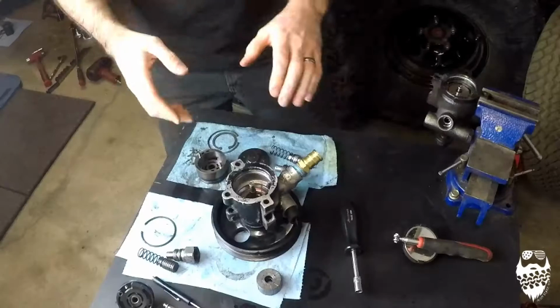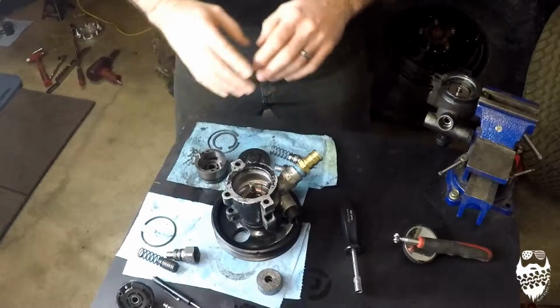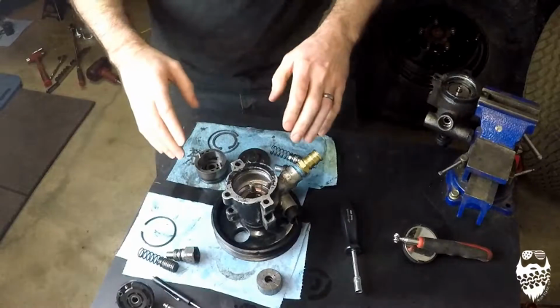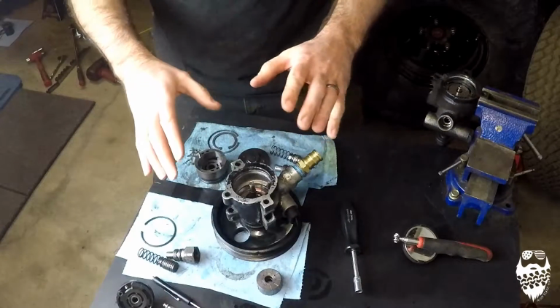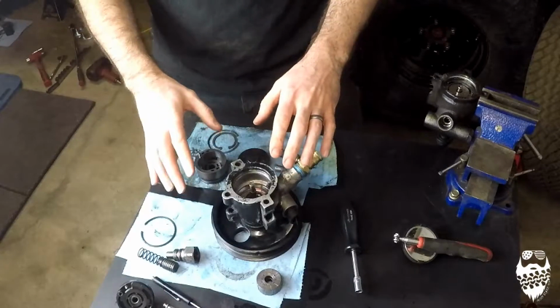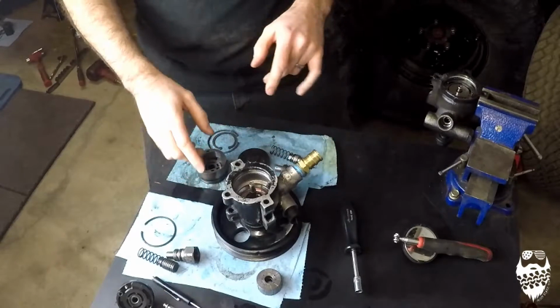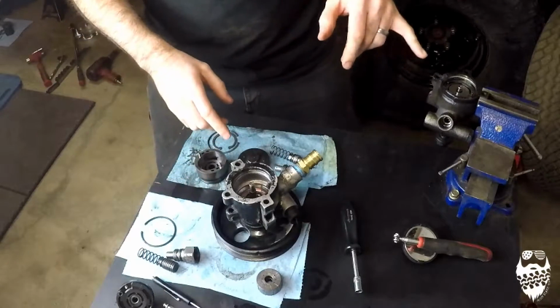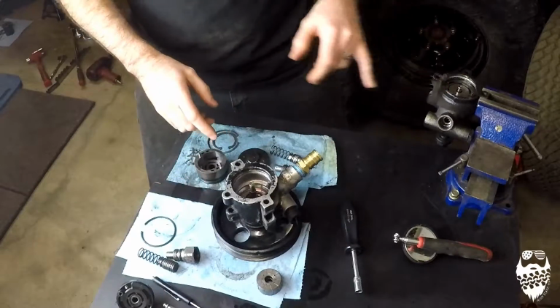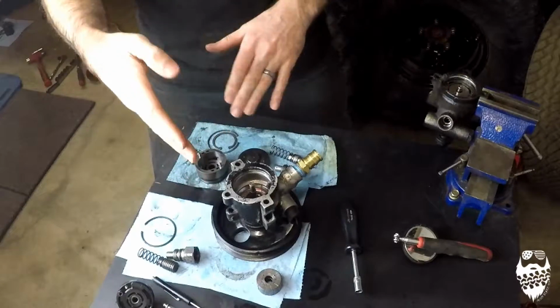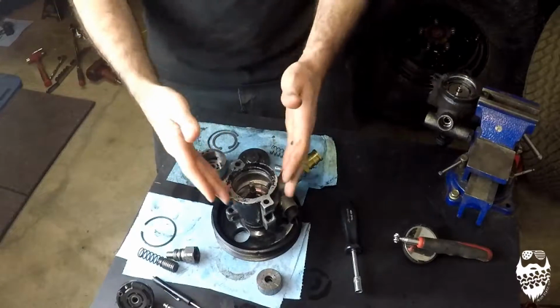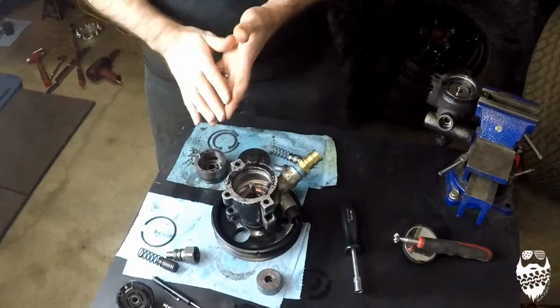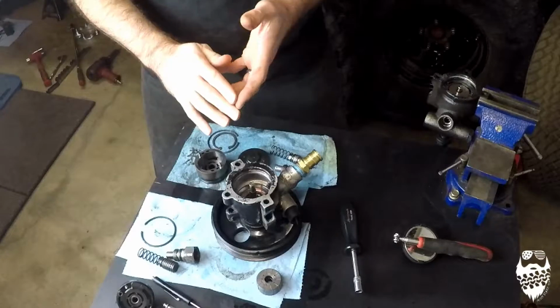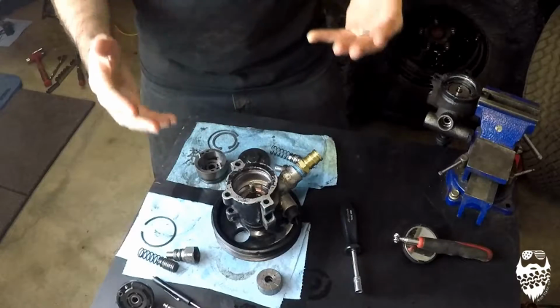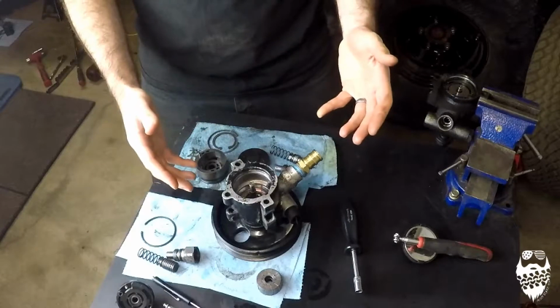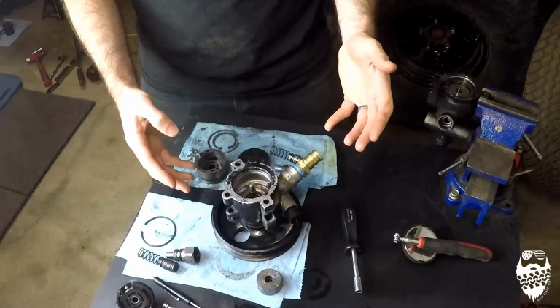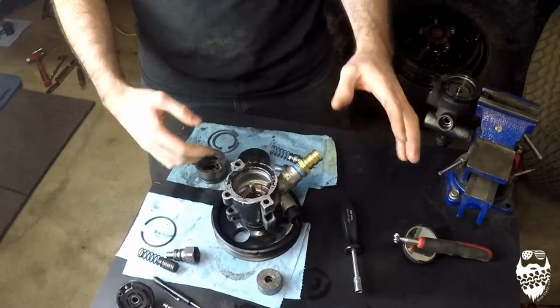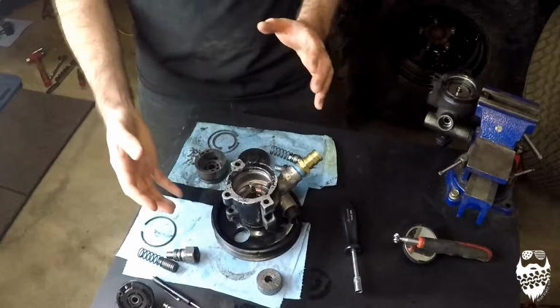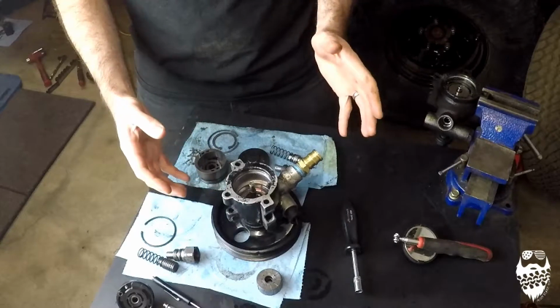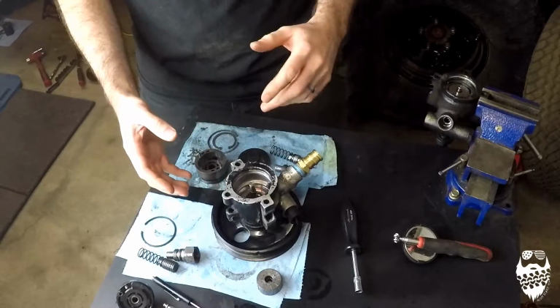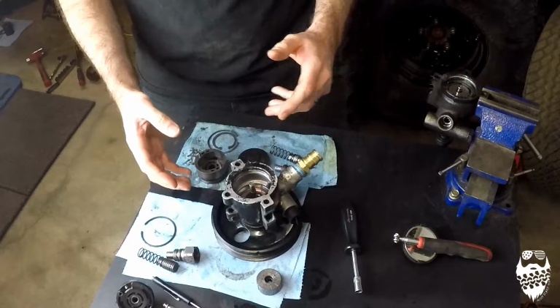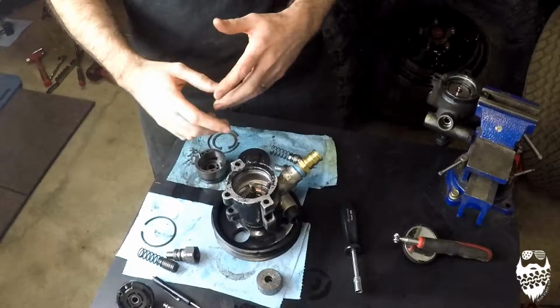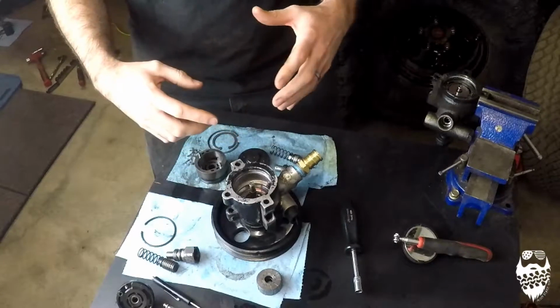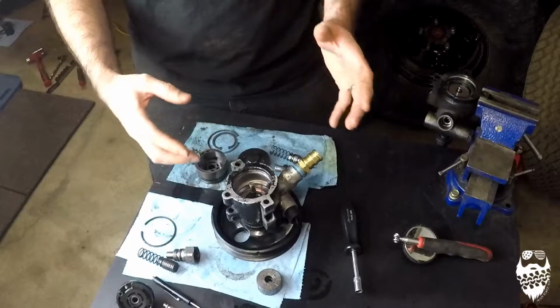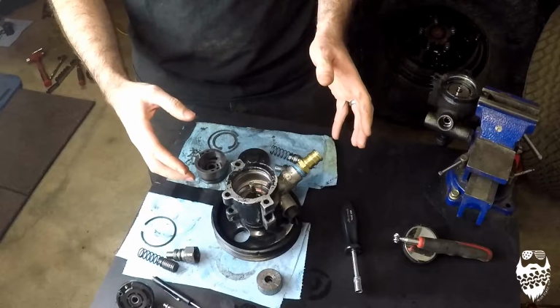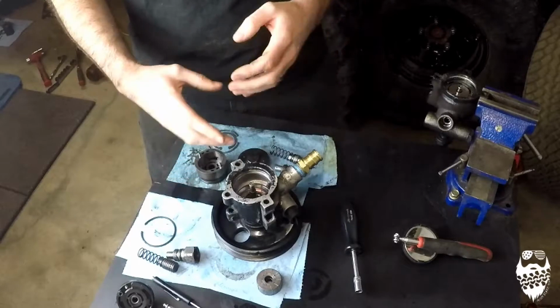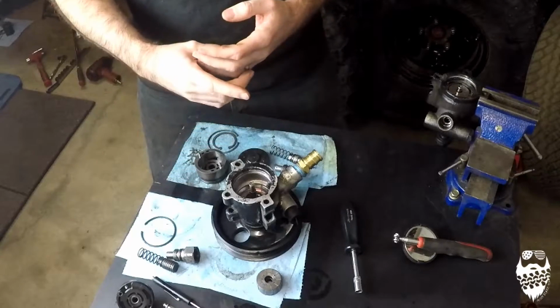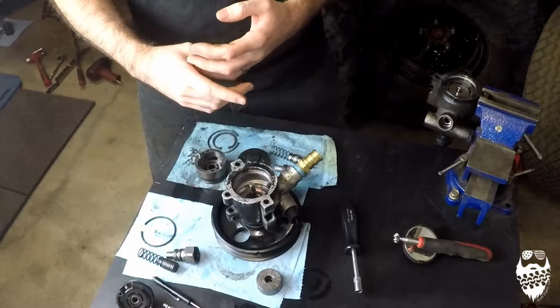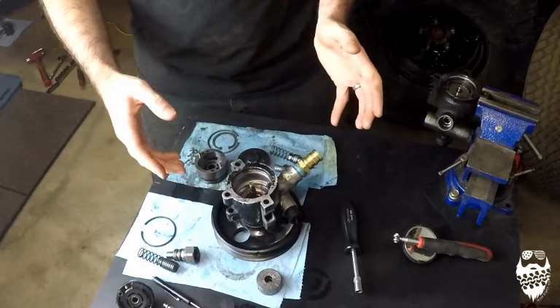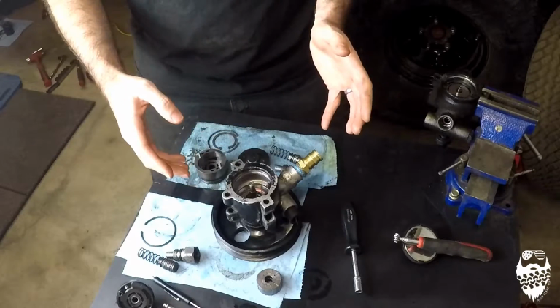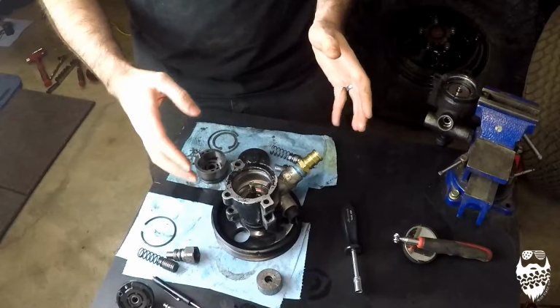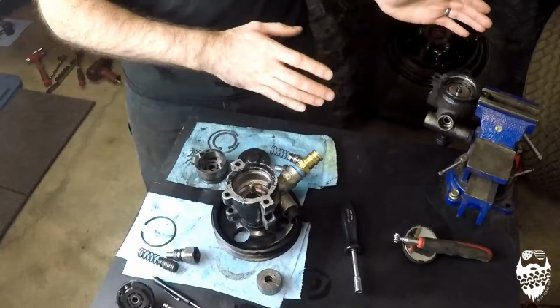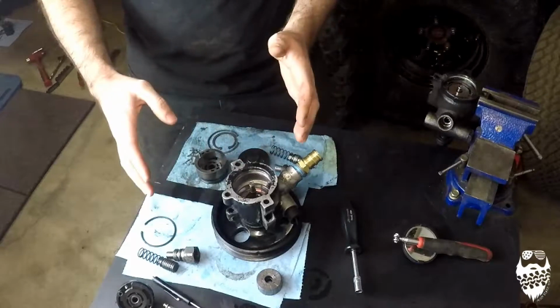Before I get into the differences I found between the TJ pump and the WJ pump, I'm going to walk you through my understanding of how a power steering pump works. I'm not an expert in this at all, but I'm going to walk you through what I know.